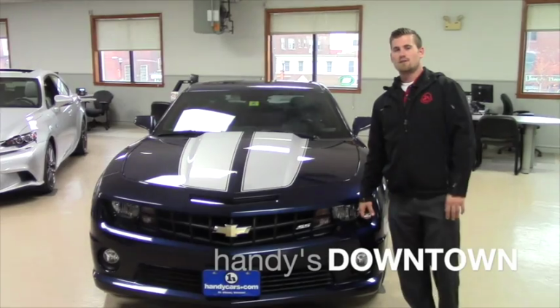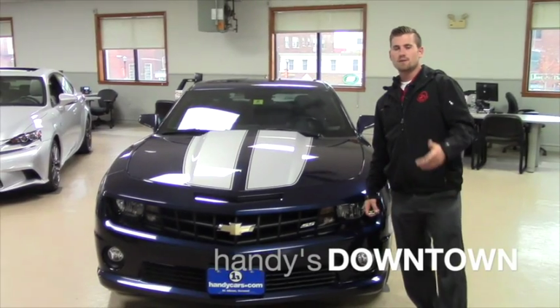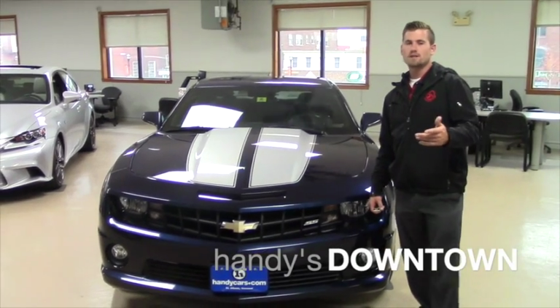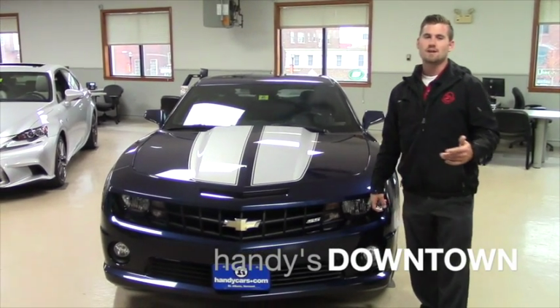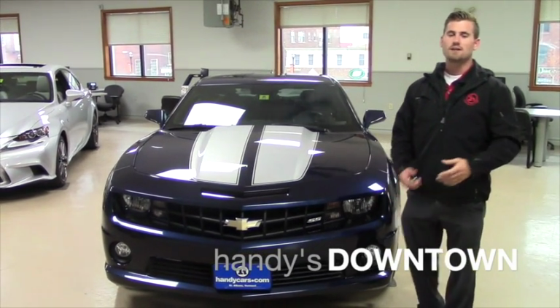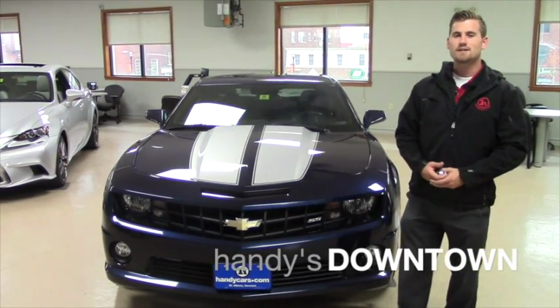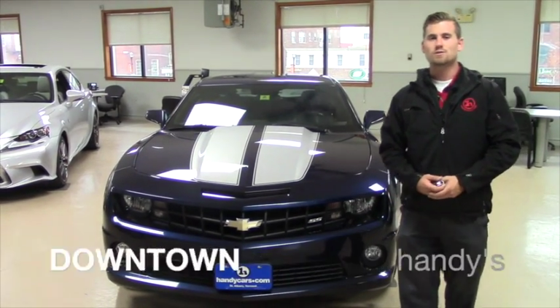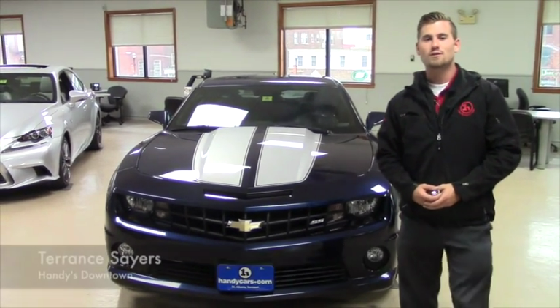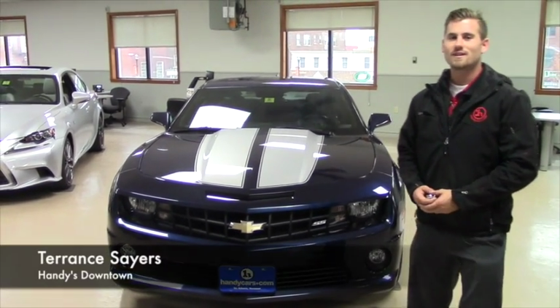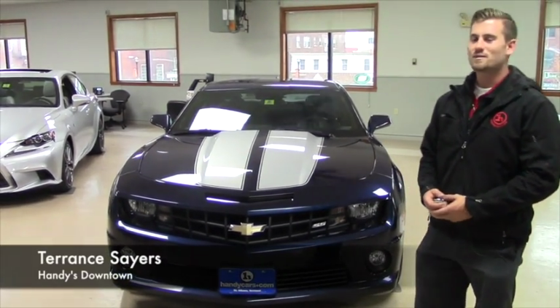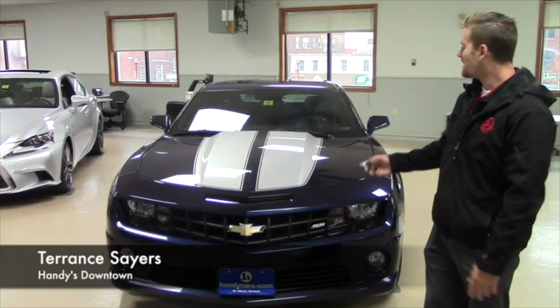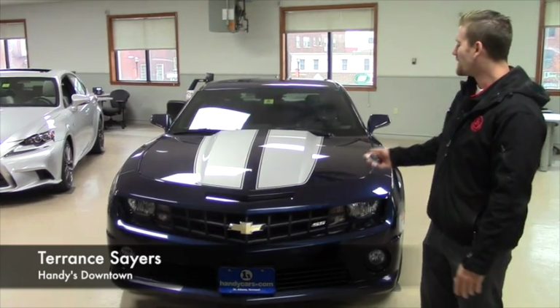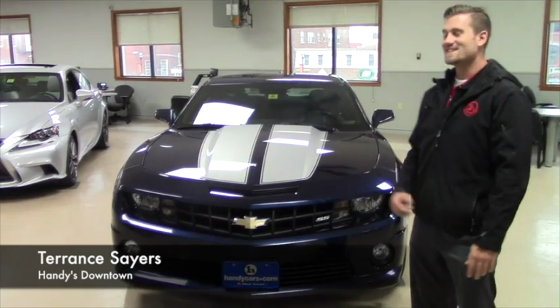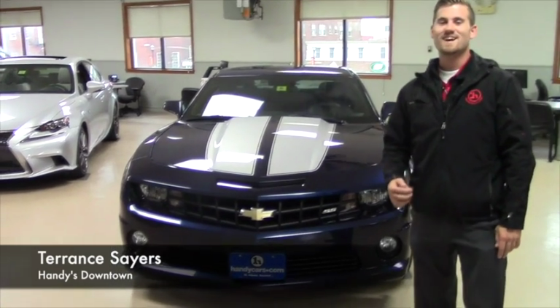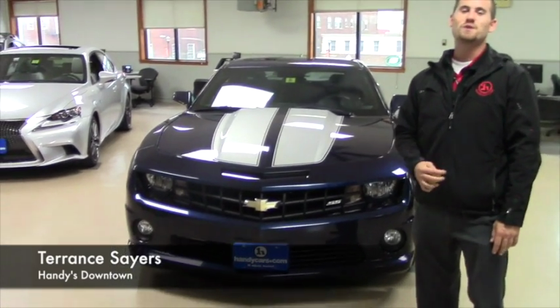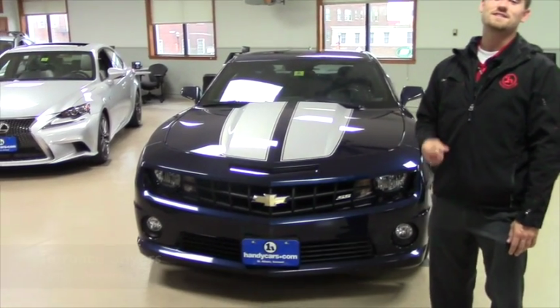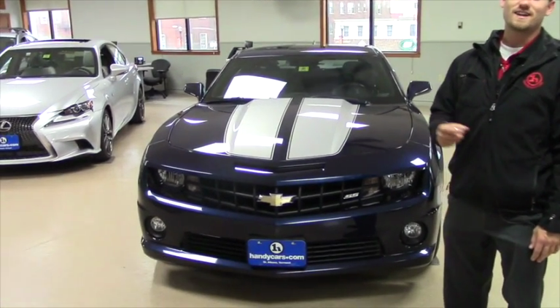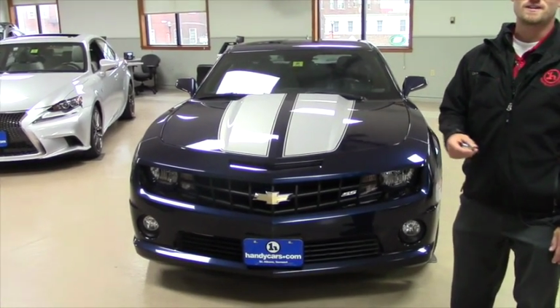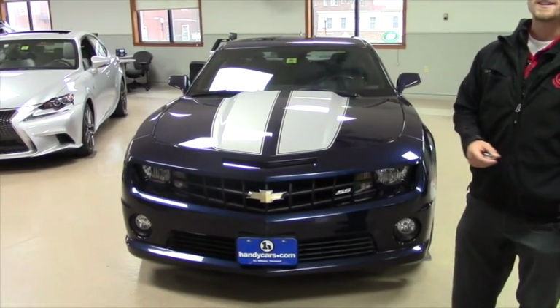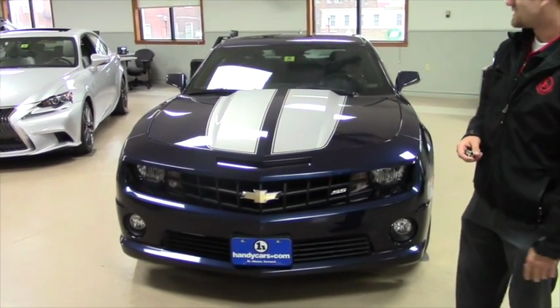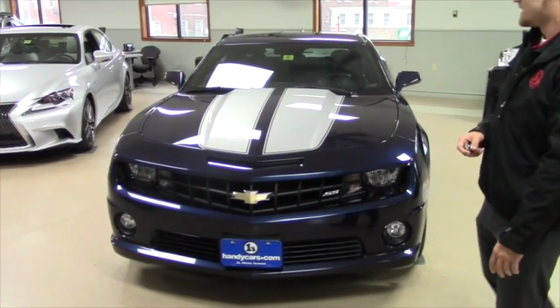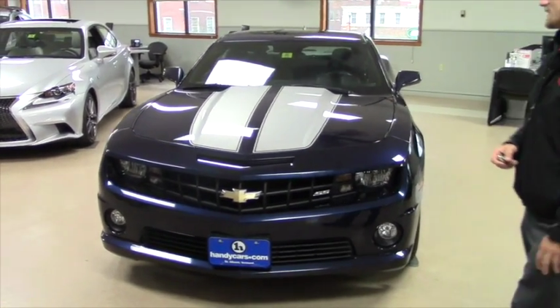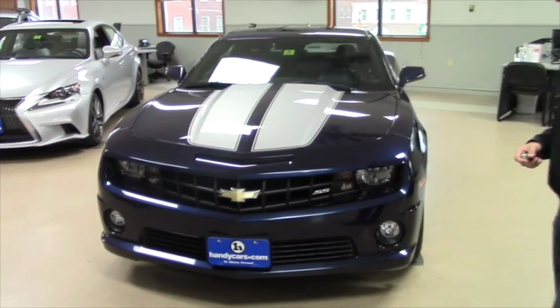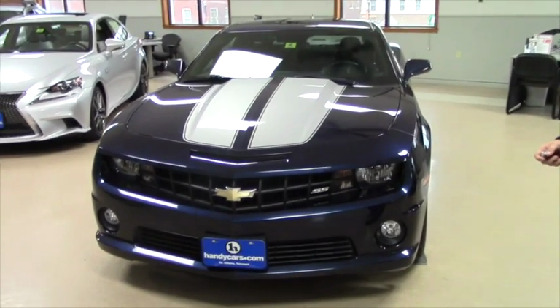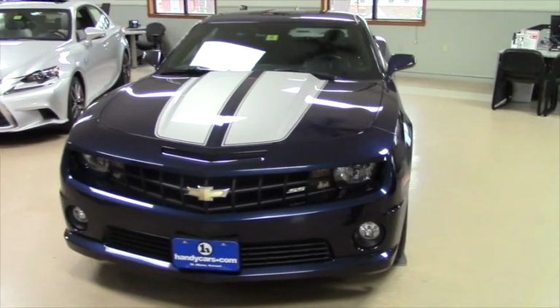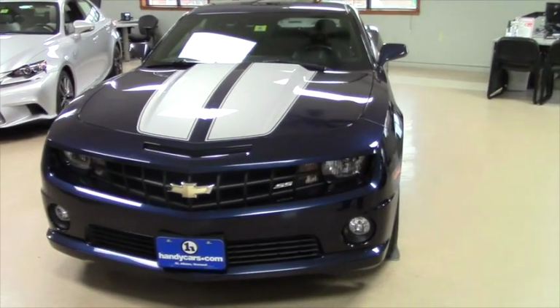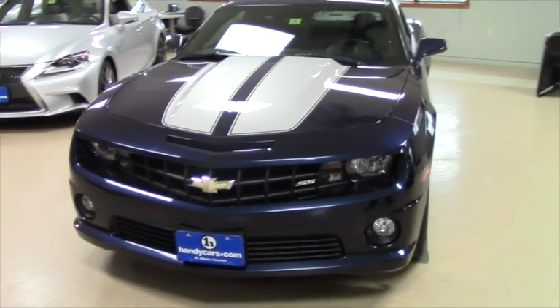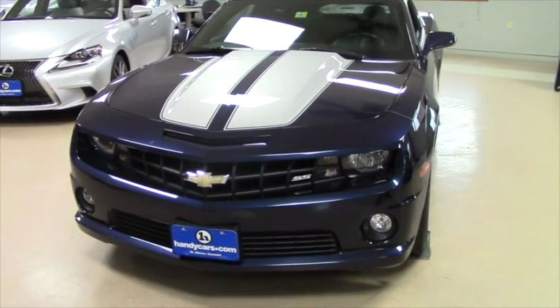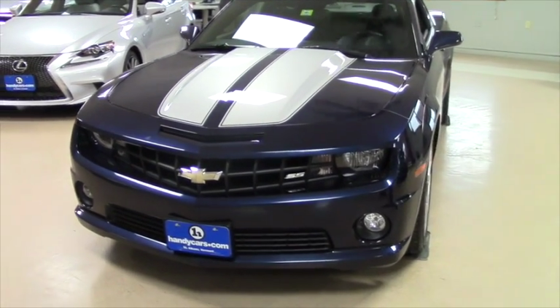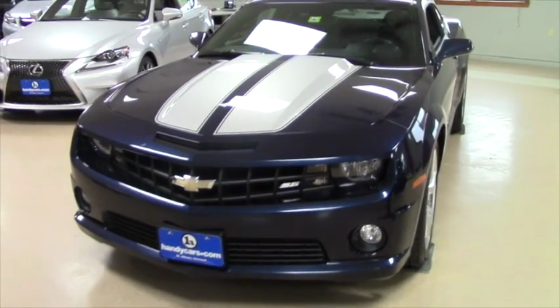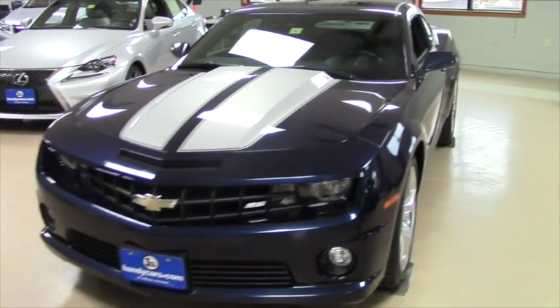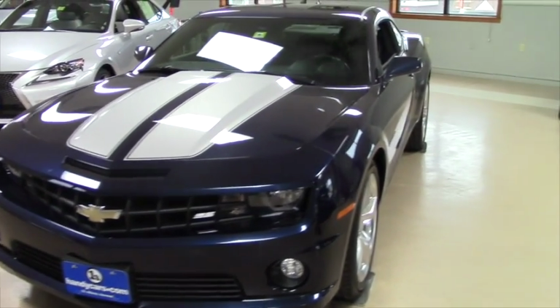Good afternoon, Mike. This is Terrence here at Handy's. I just wanted to do a quick video for you on this nice 2010 Camaro SS. It has a lot of power, and you're going to see this vehicle is in our showroom — it is in immaculate condition.